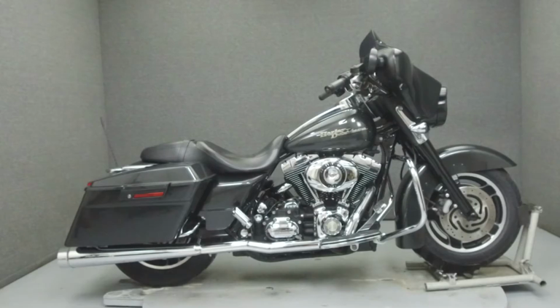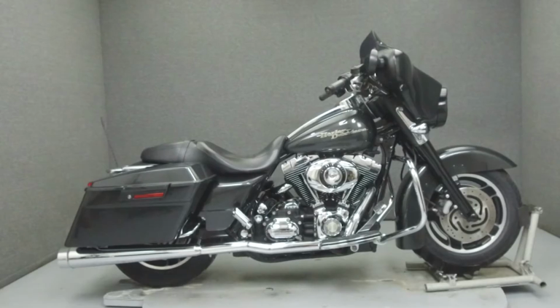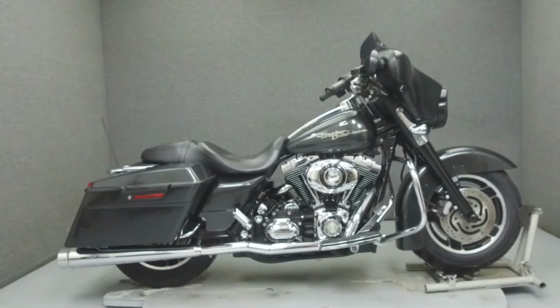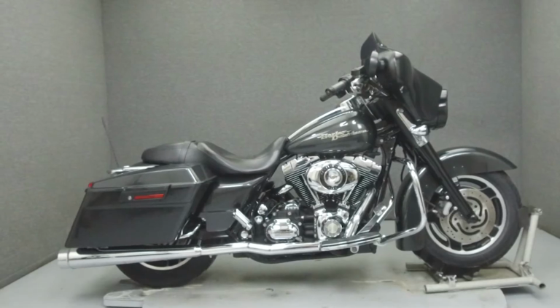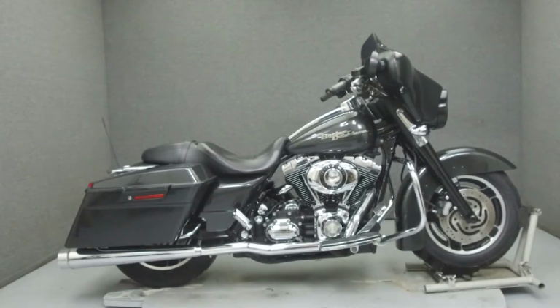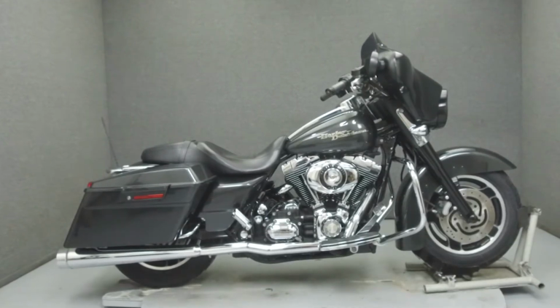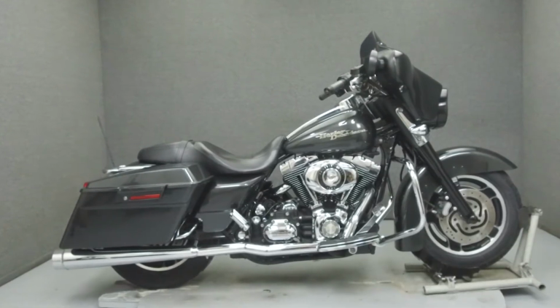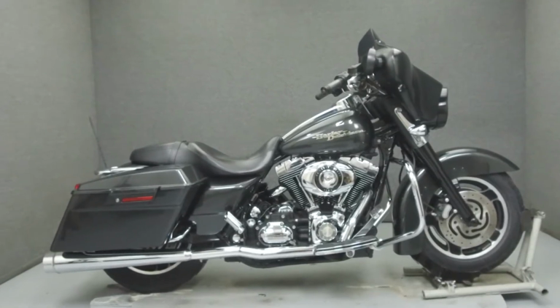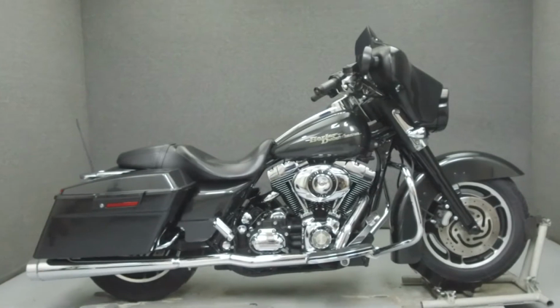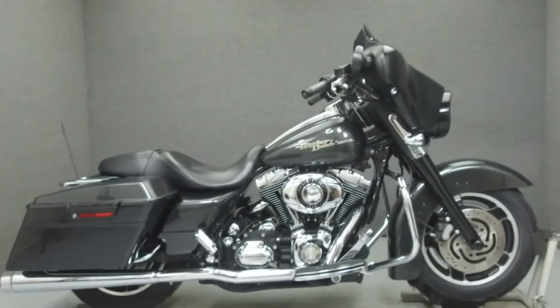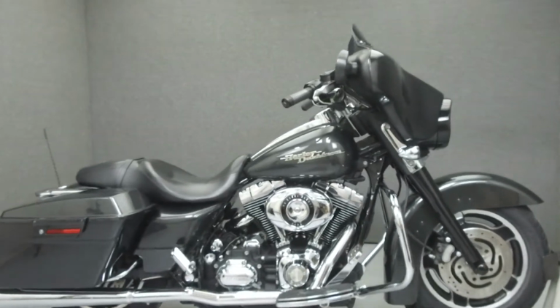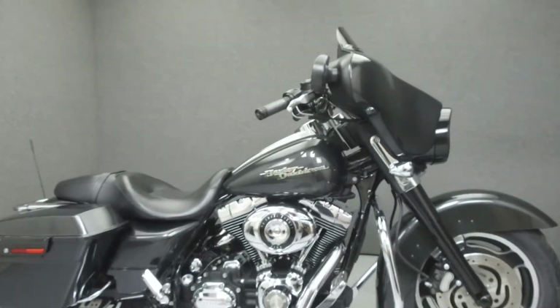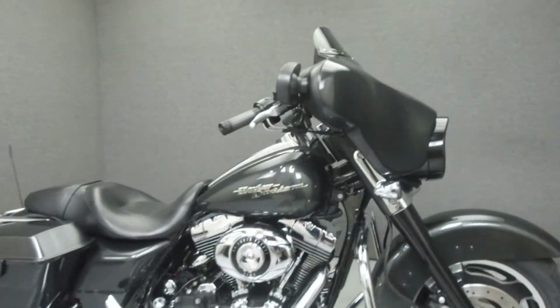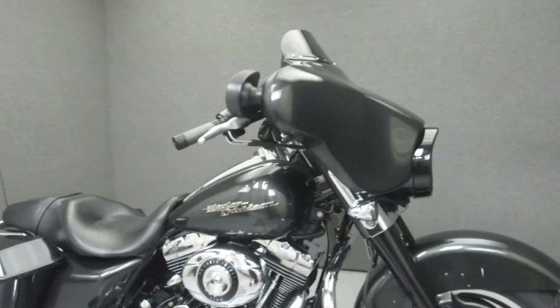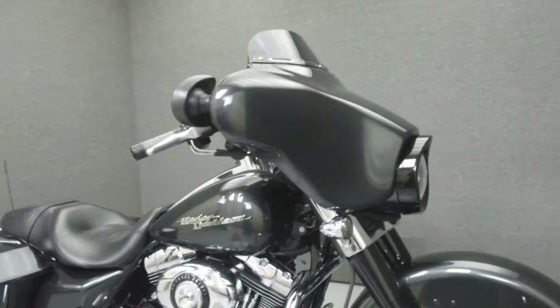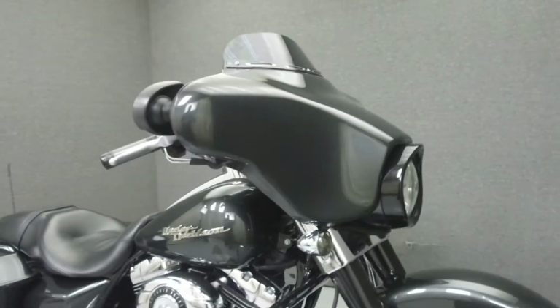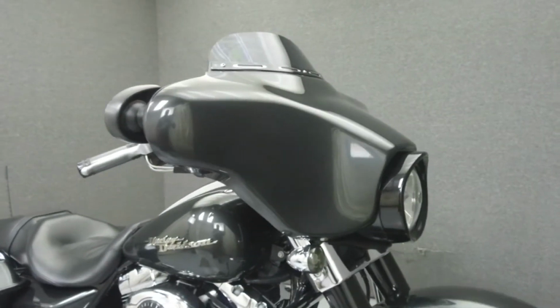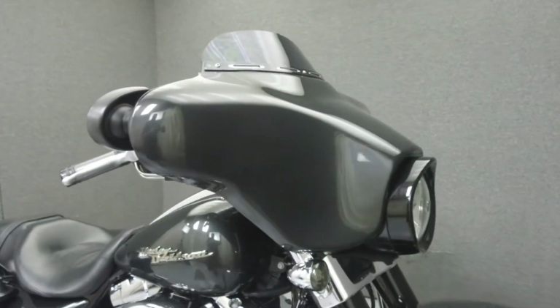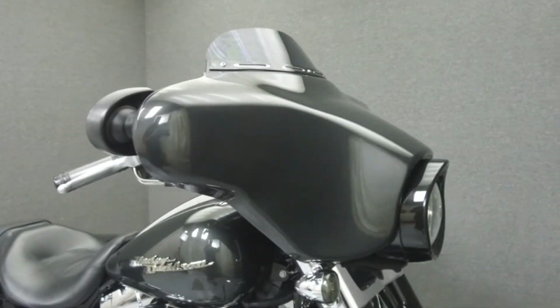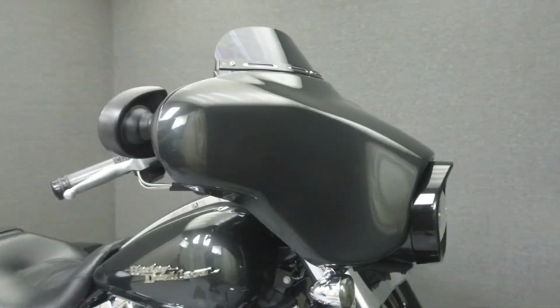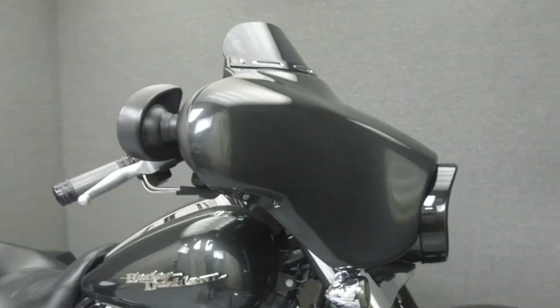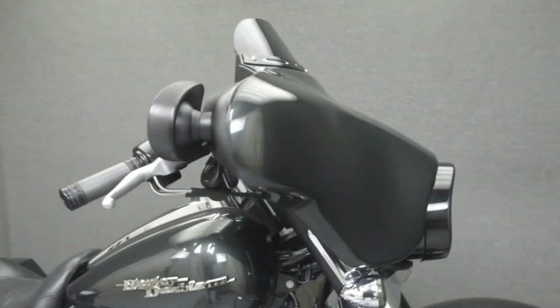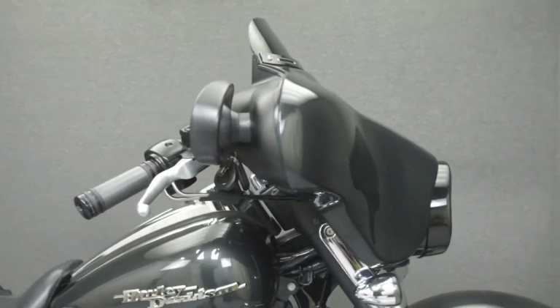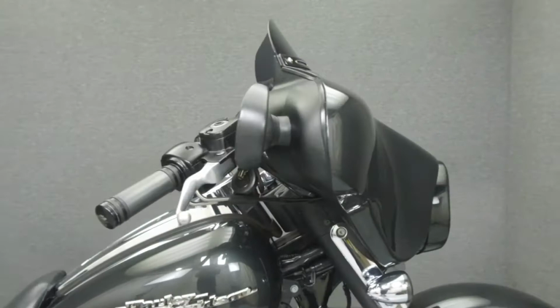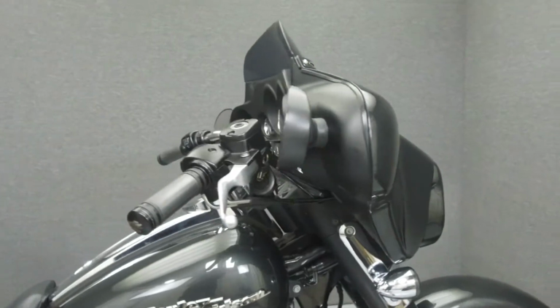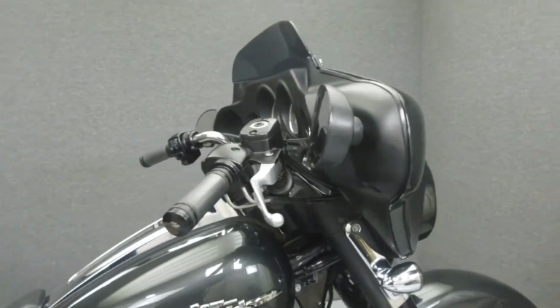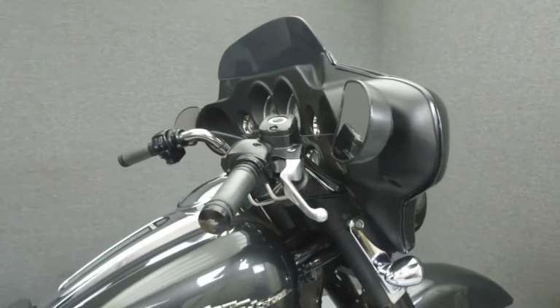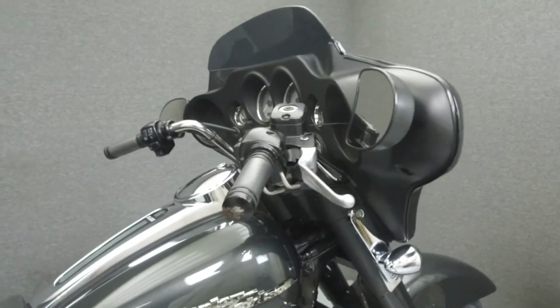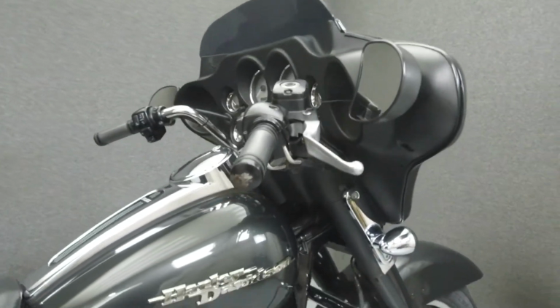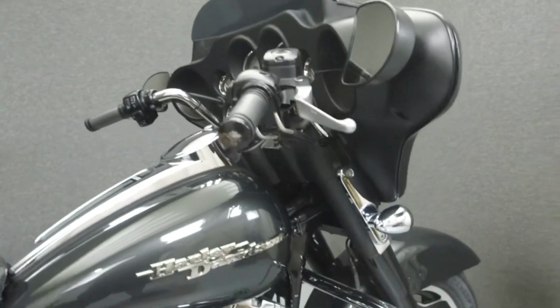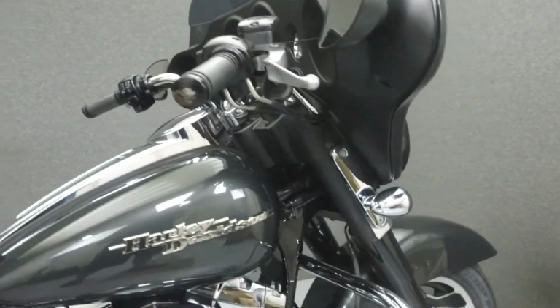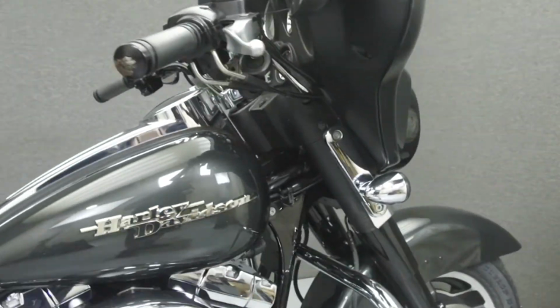Hey everyone, this is Keegan from National Power Sports. Today we're going to take a look at this 2007 Harley-Davidson Street Glide with 16,805 miles.